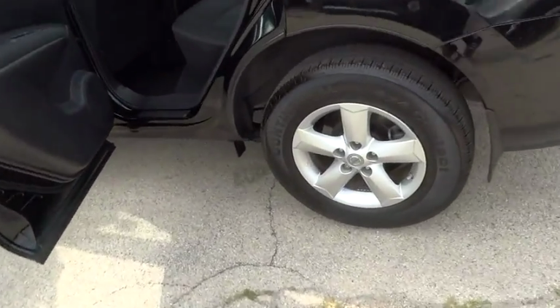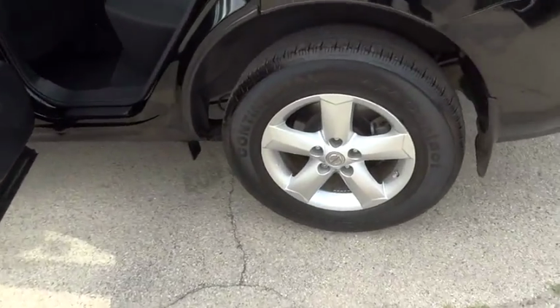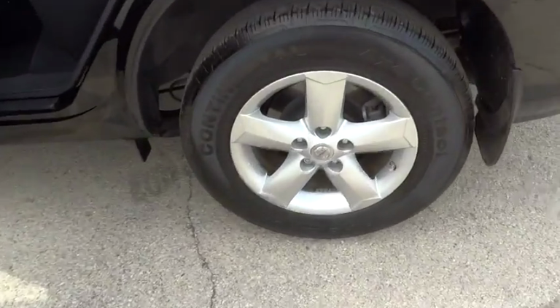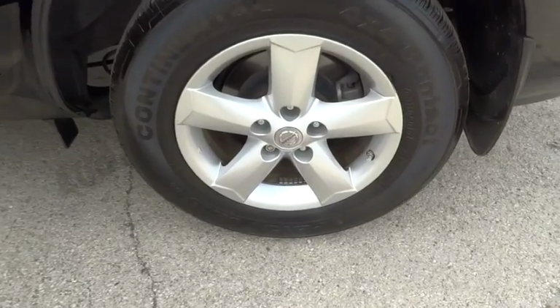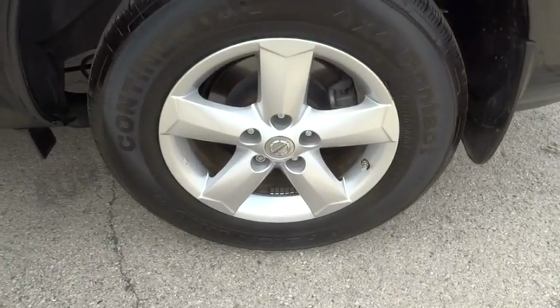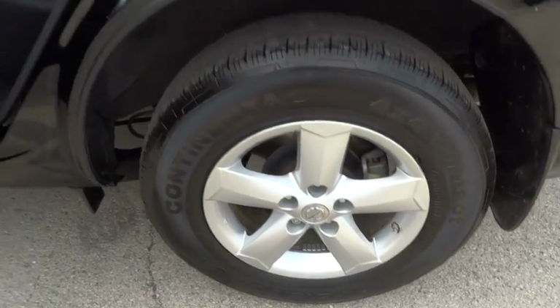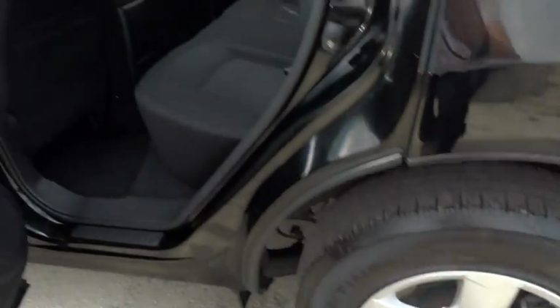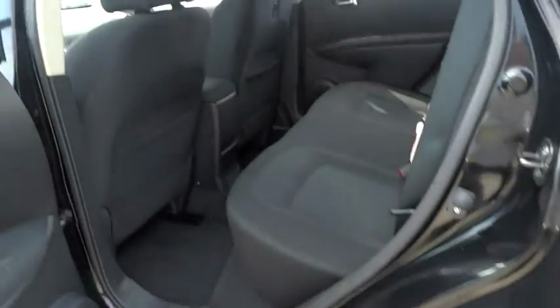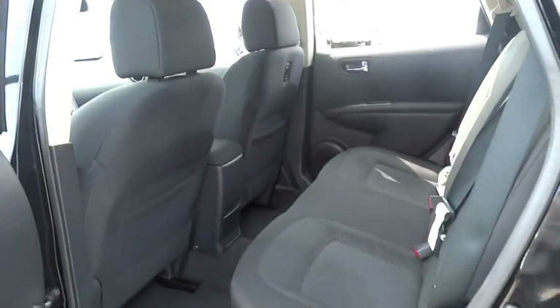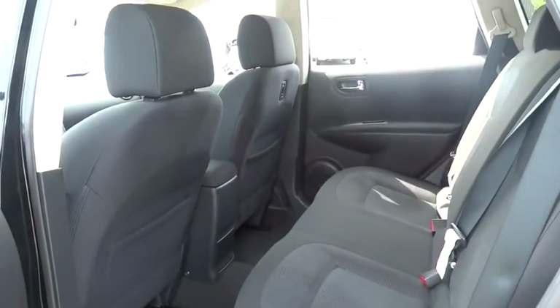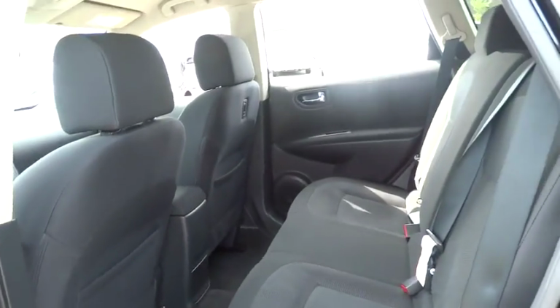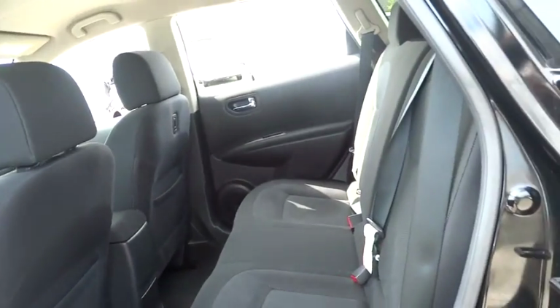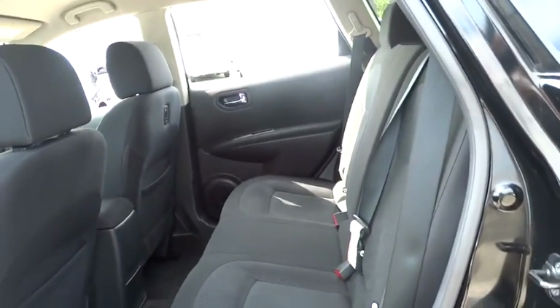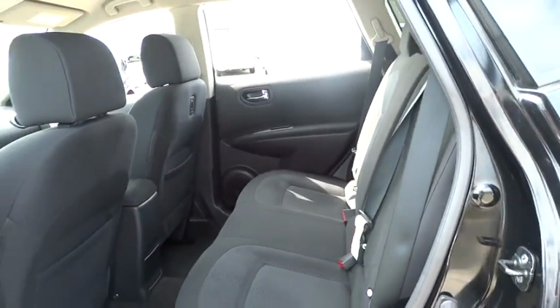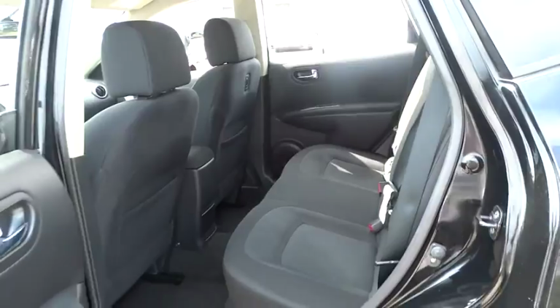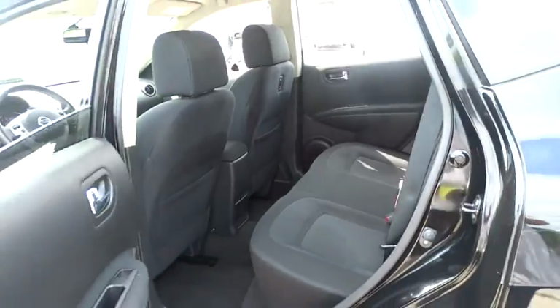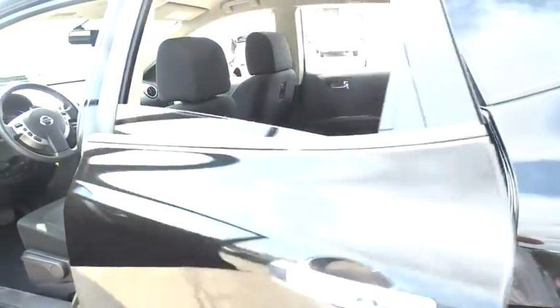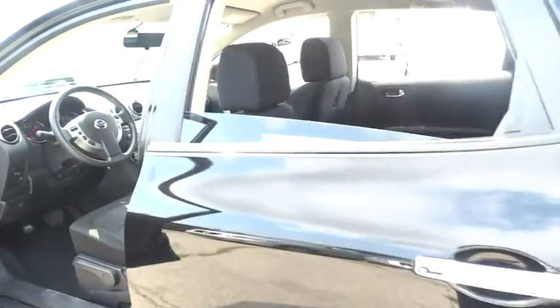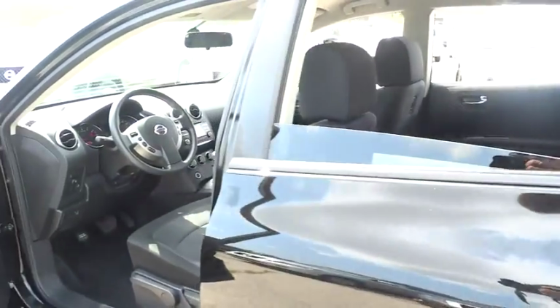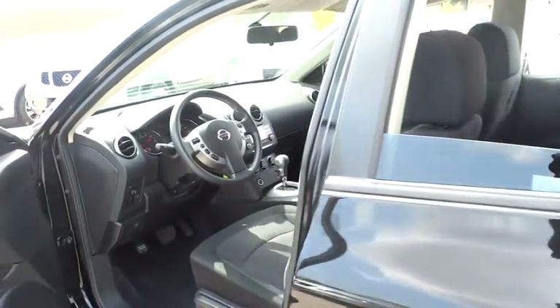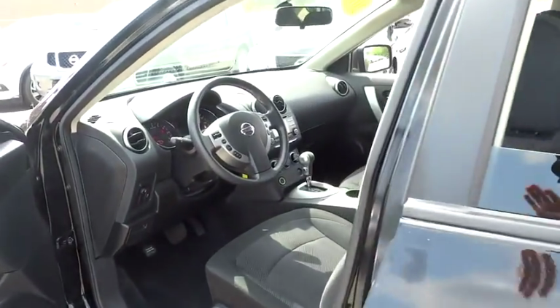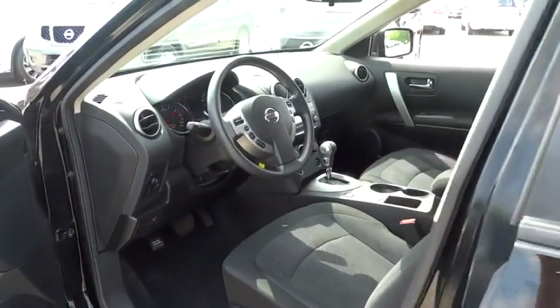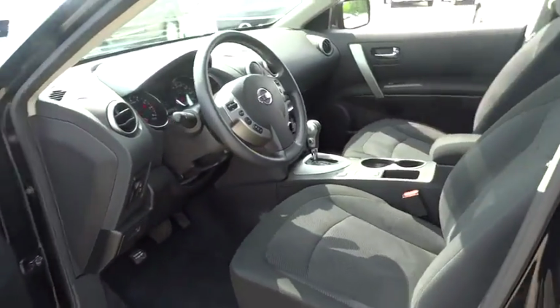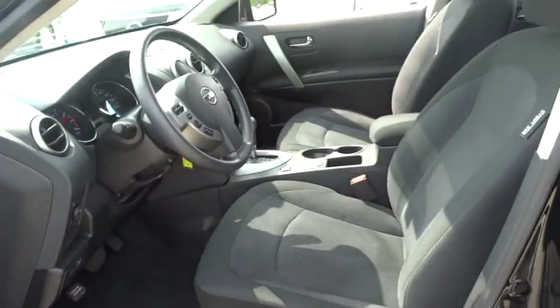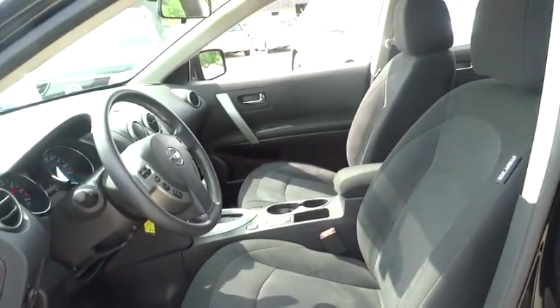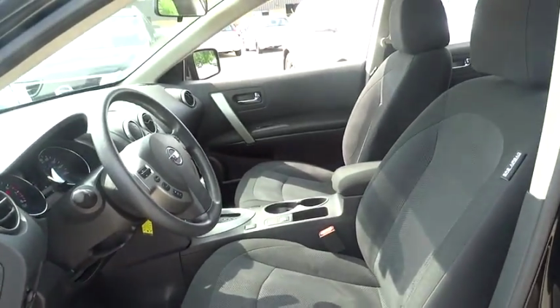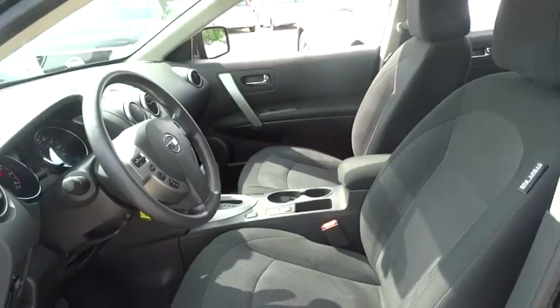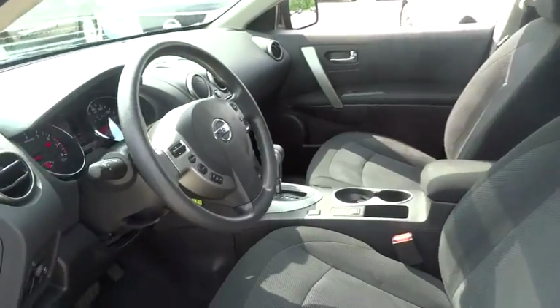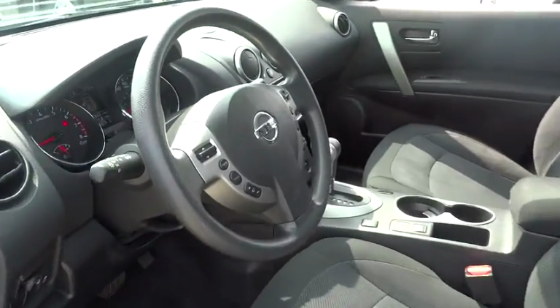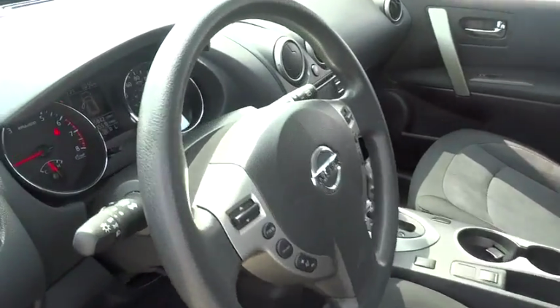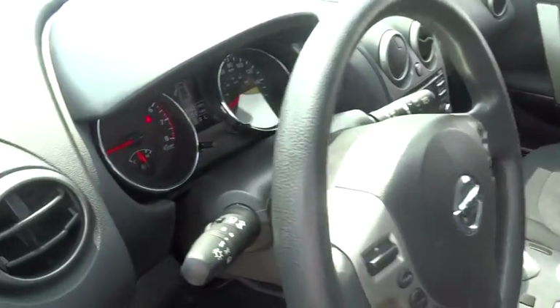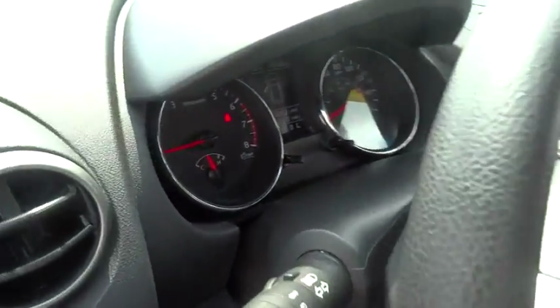Power windows, CD player, trip computer, rear window defroster, security system, remote keyless entry, brake assist, panic alarm, tachometer, overhead console, tilt steering wheel, front bucket seat.